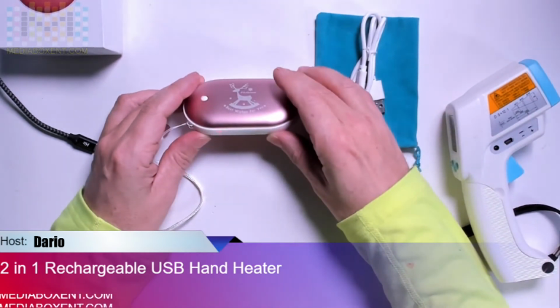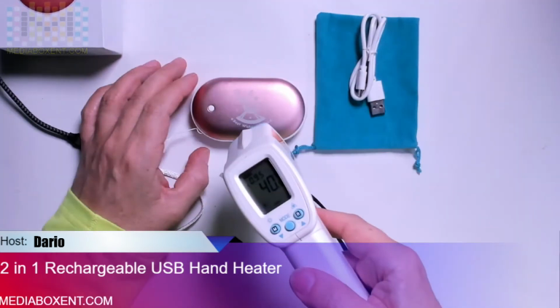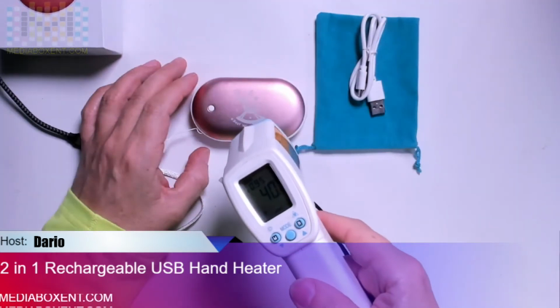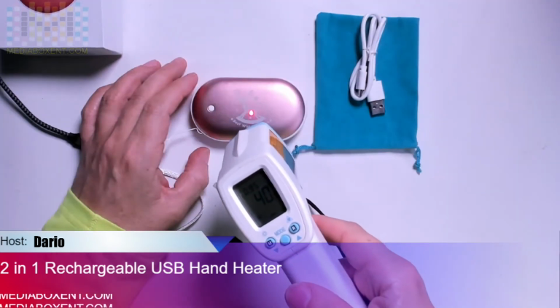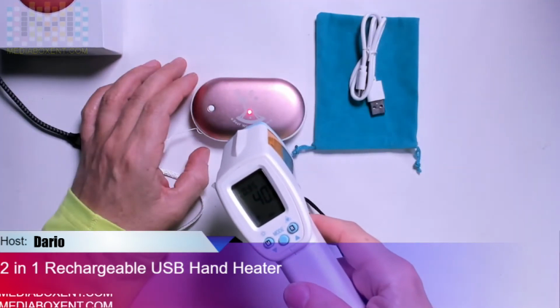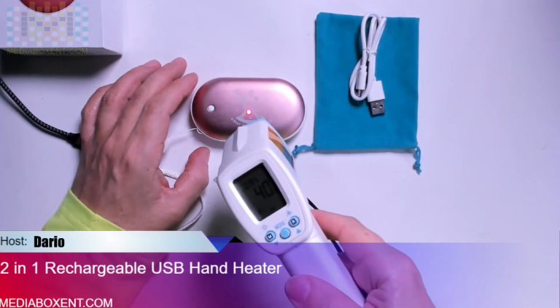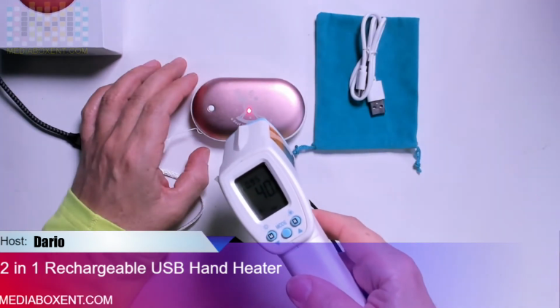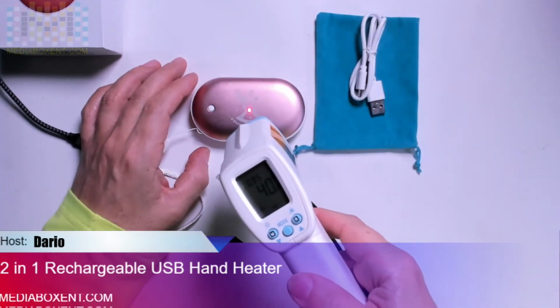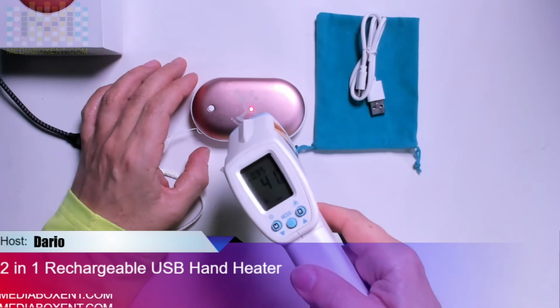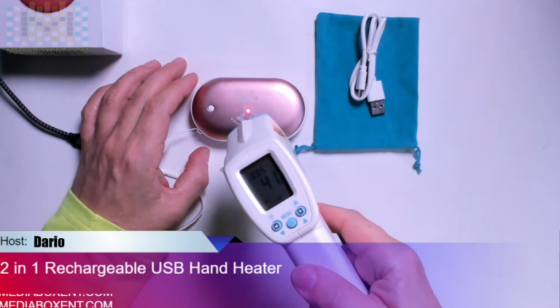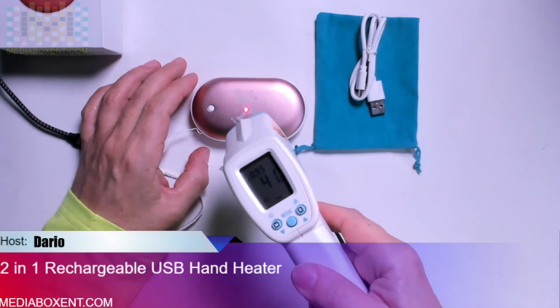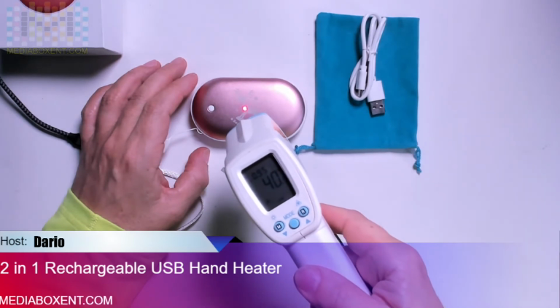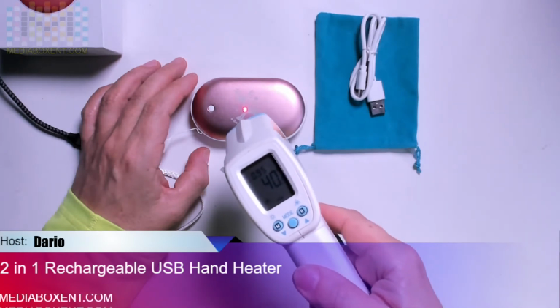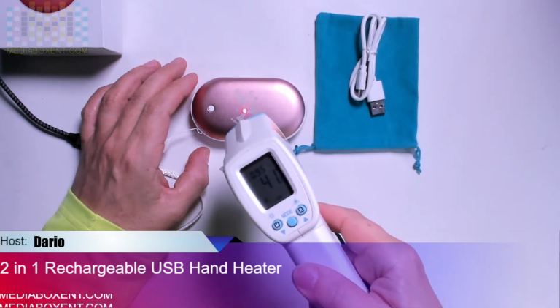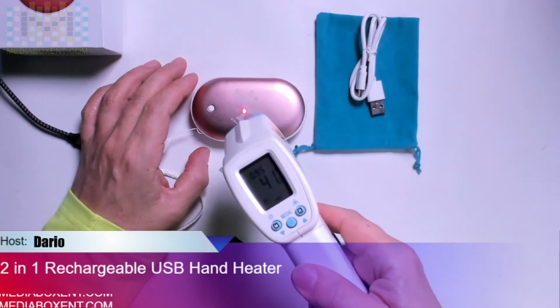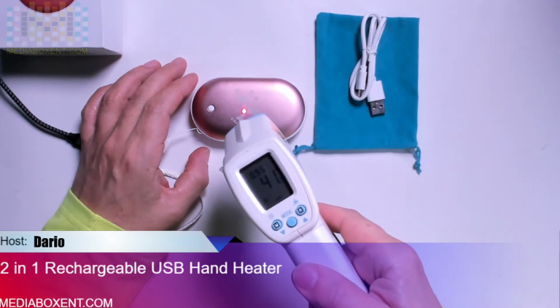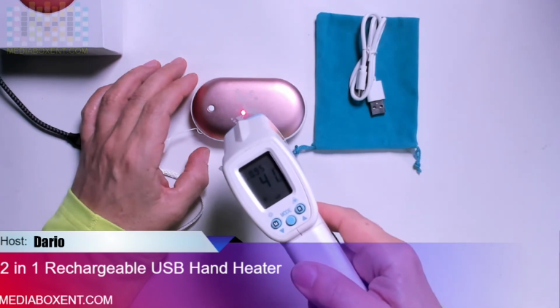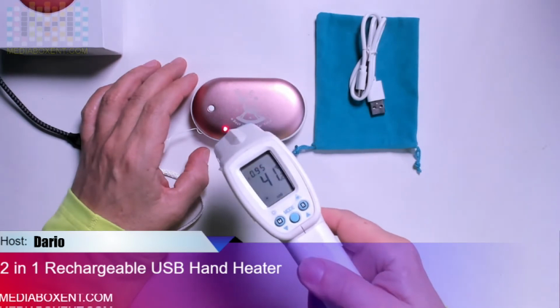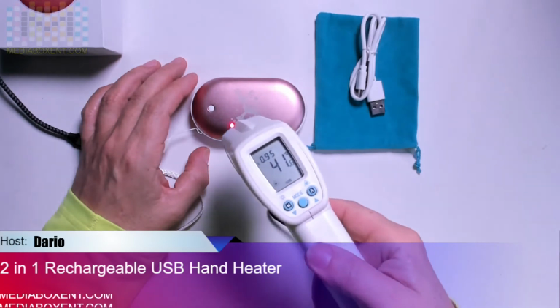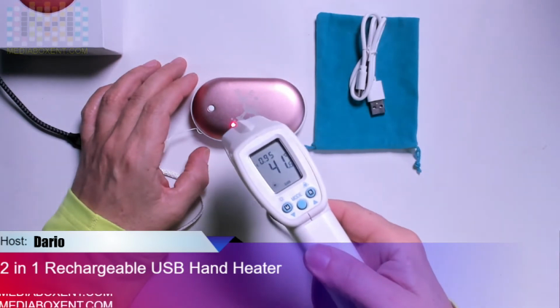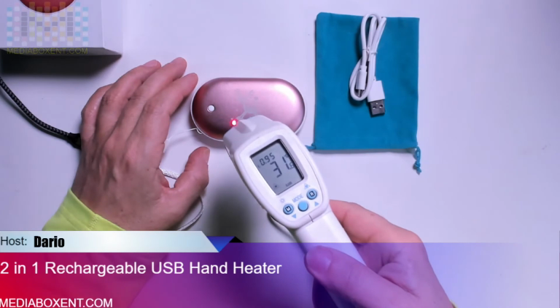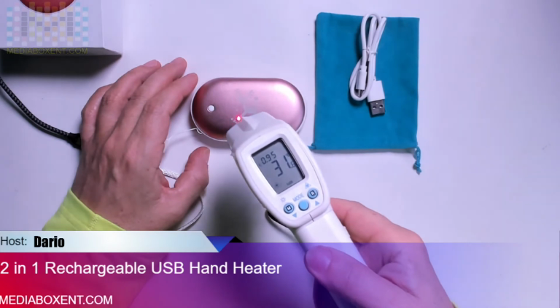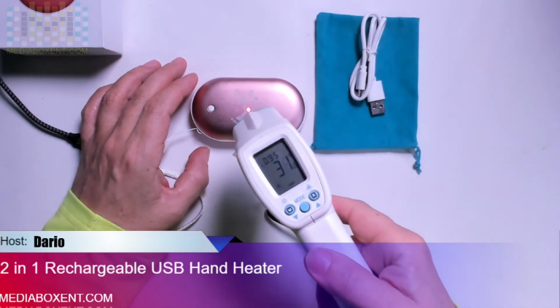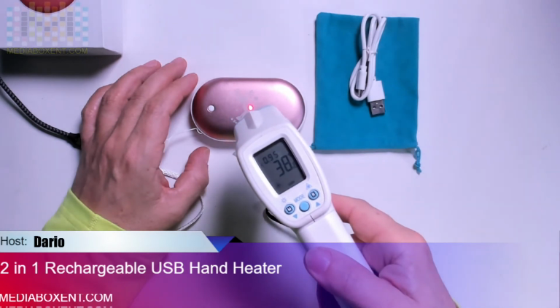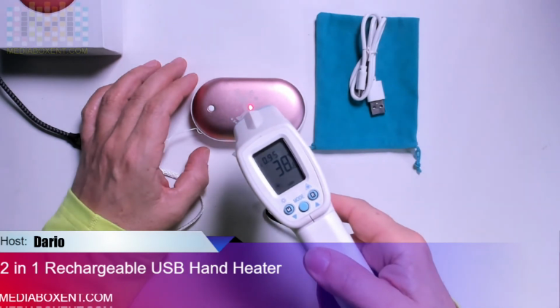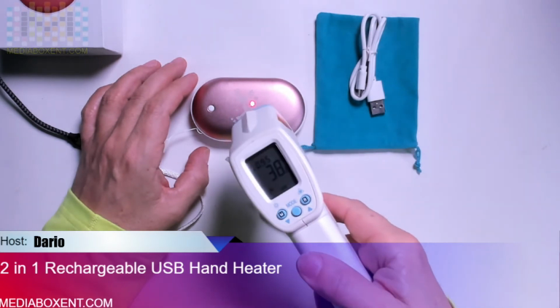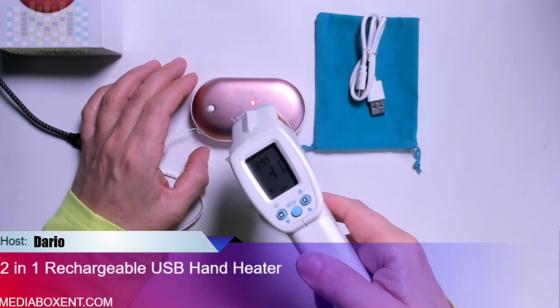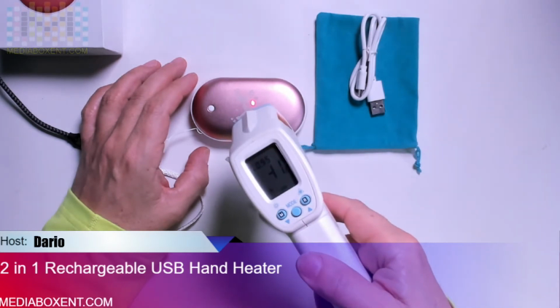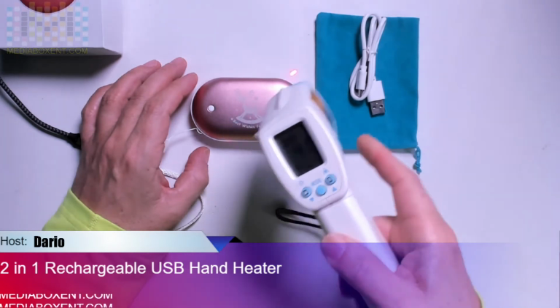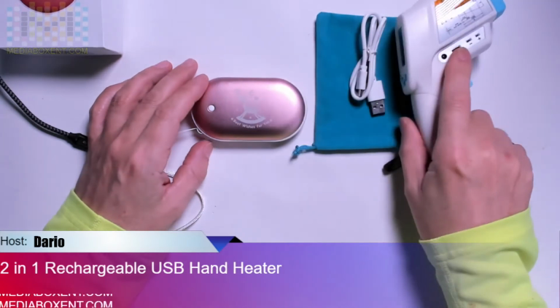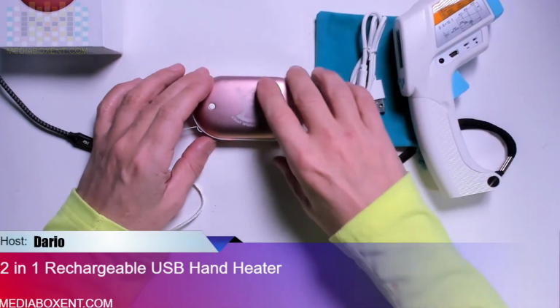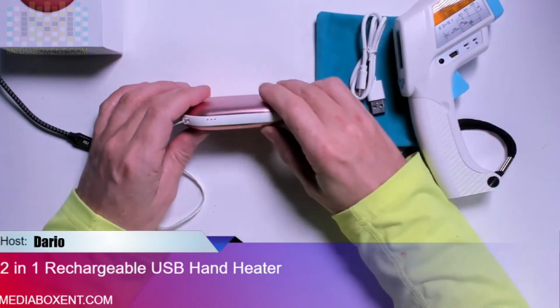About 60 seconds have passed — I edited the video so it's not too long — and we can see it's reading 41-42°C, which matches what the instructions show us. So level one is confirmed.